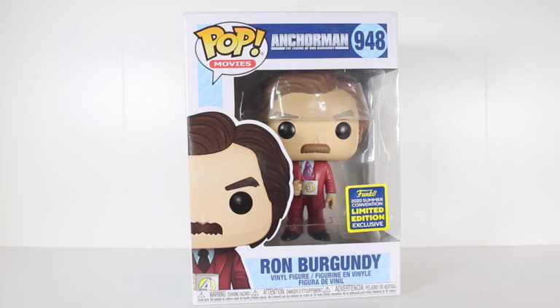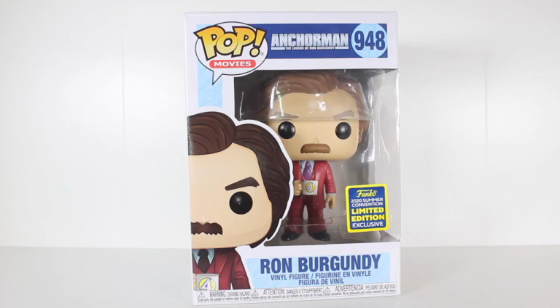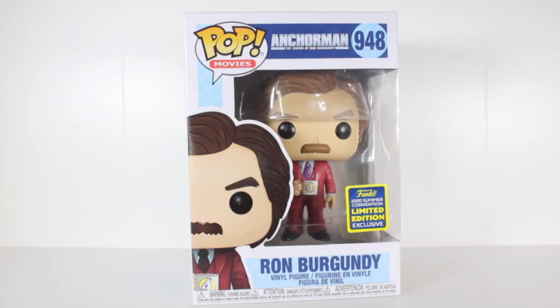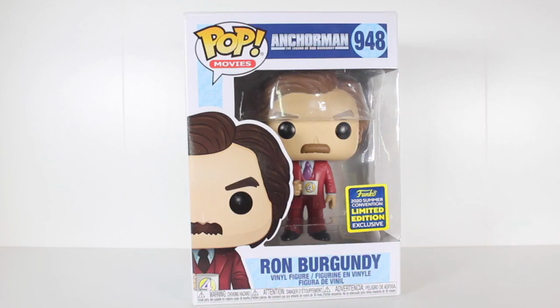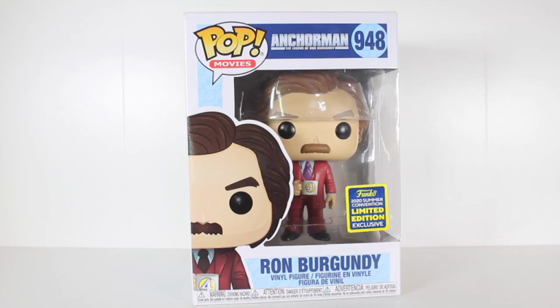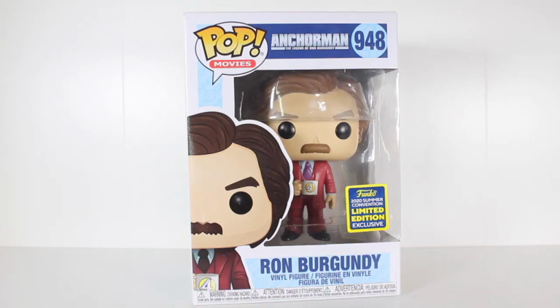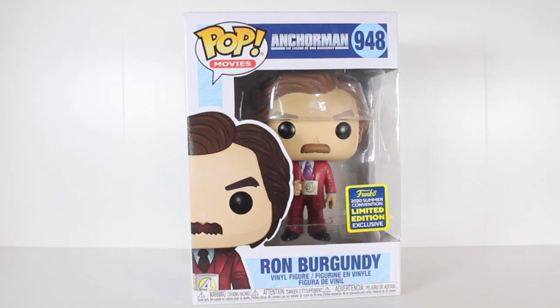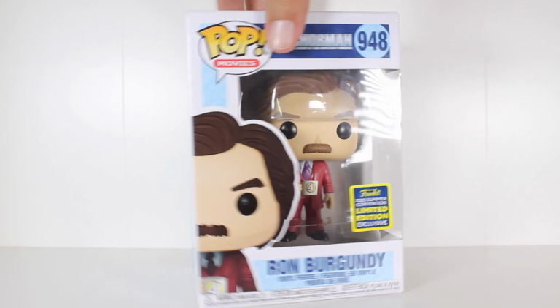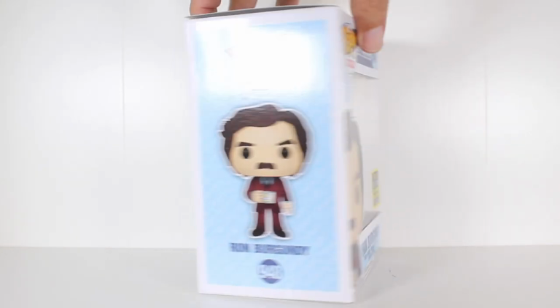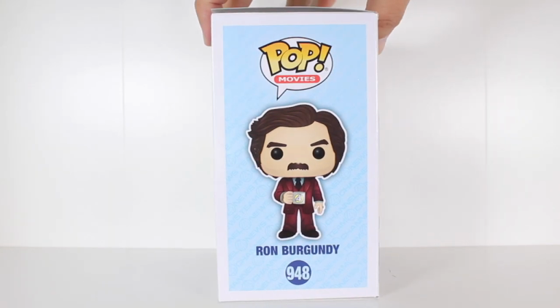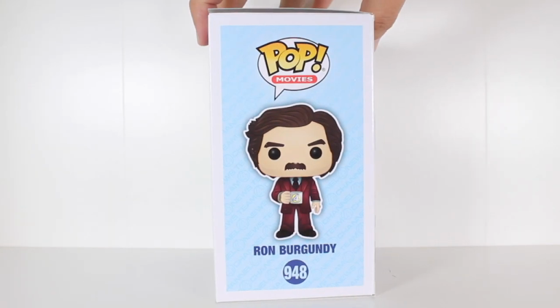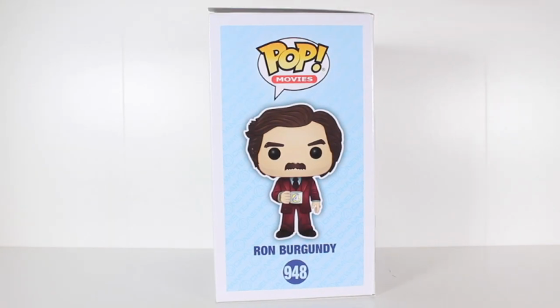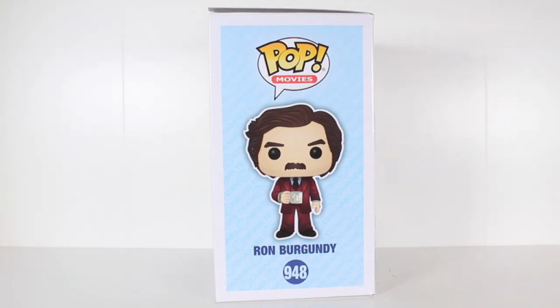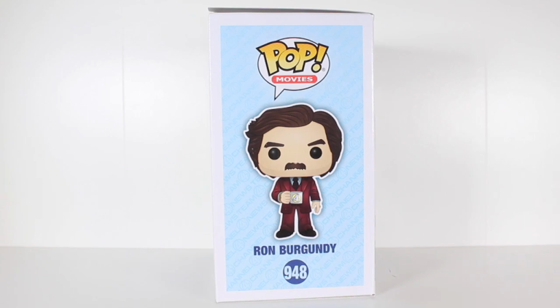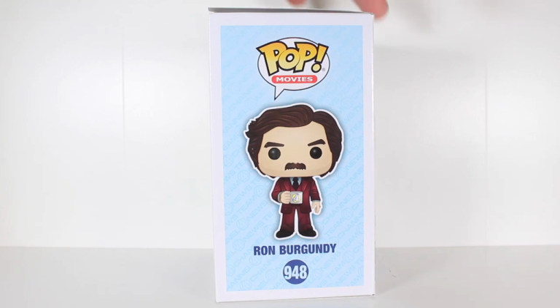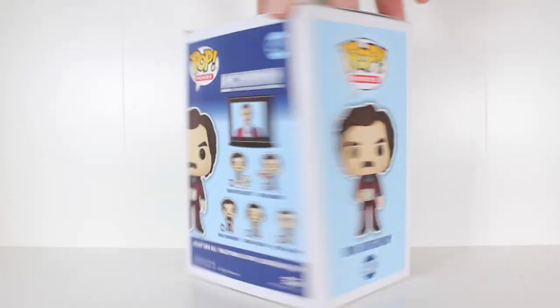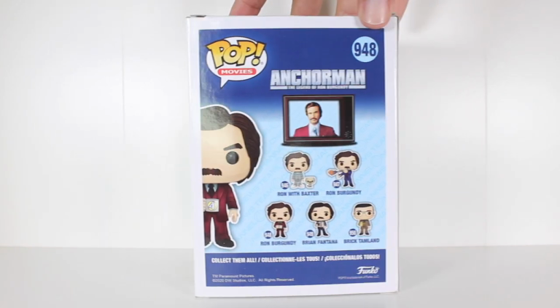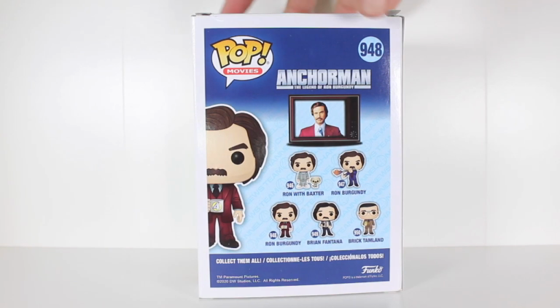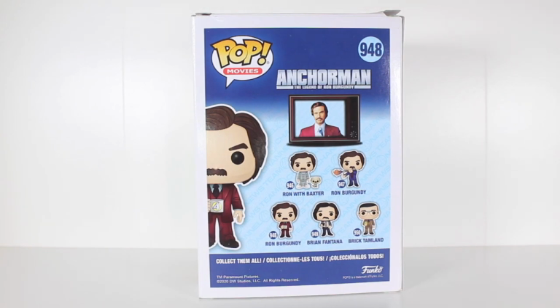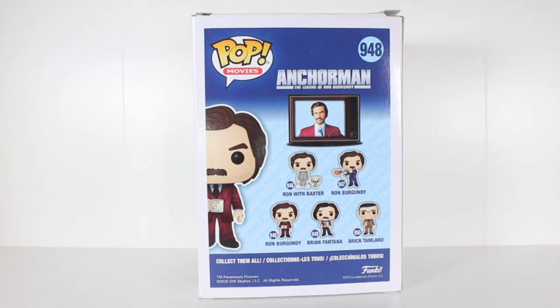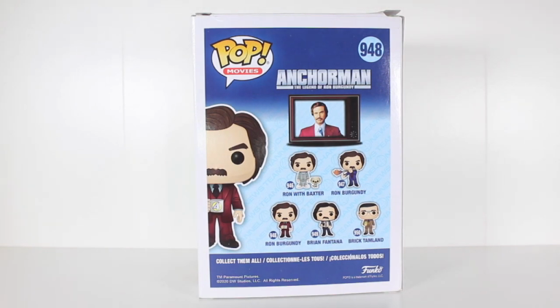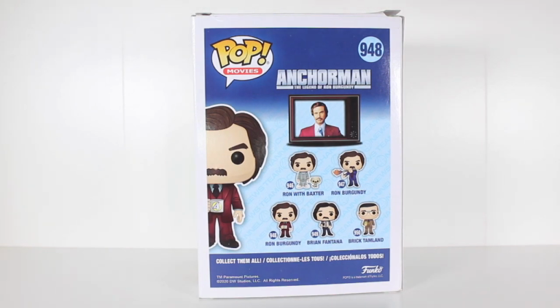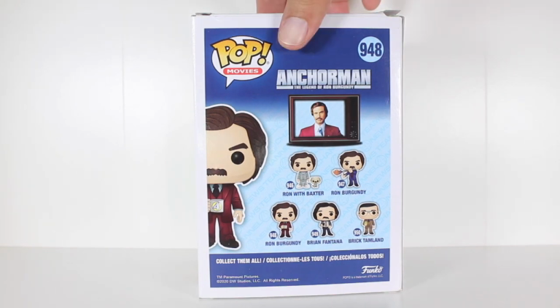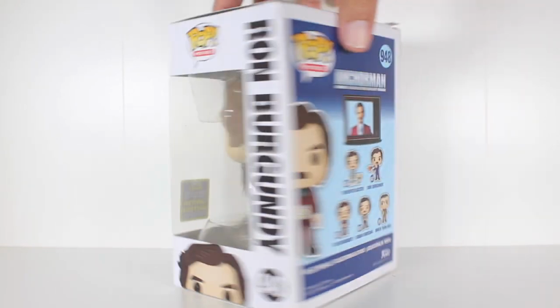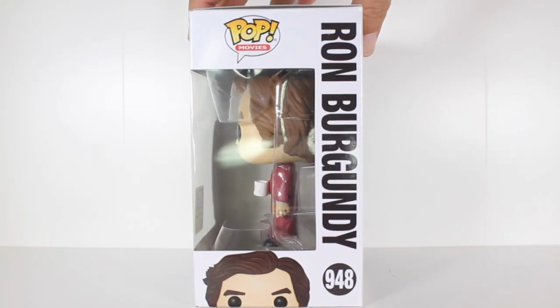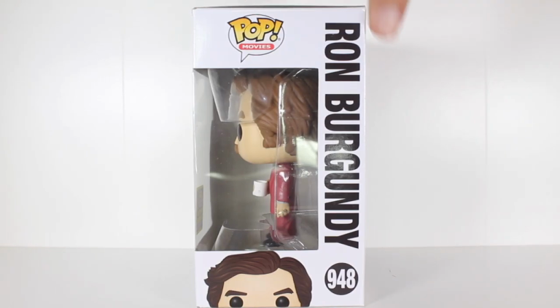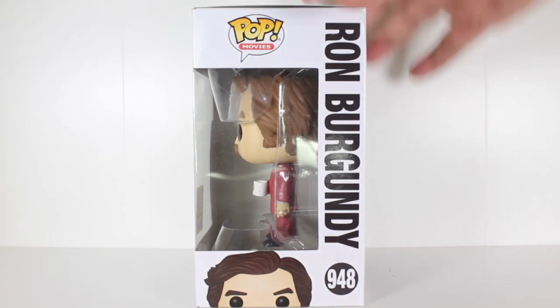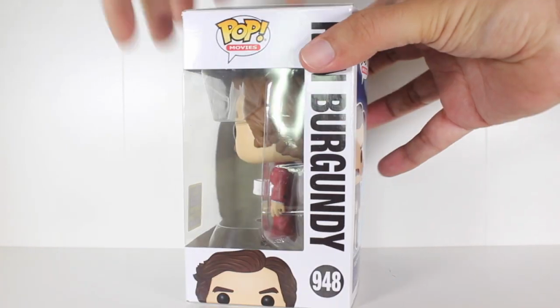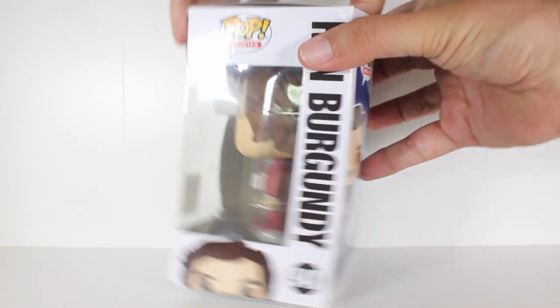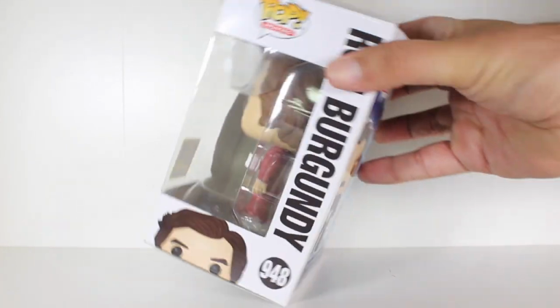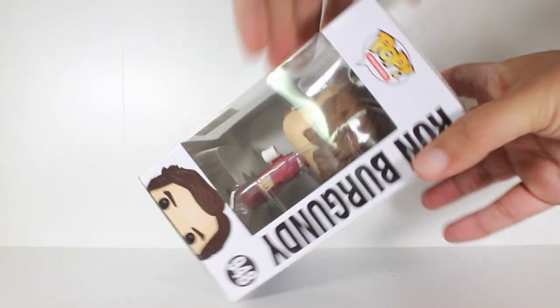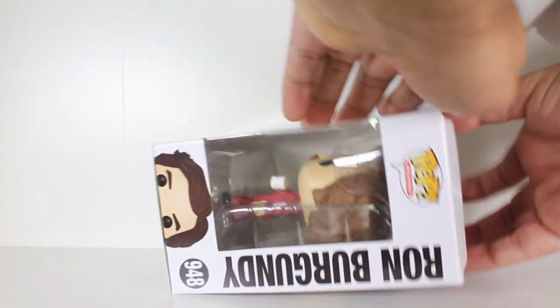Hey, this is John Carlos, and I'm here with a look at the Funko Pop of Ron Burgundy from Anchorman, which is a San Diego Comic-Con 2020 exclusive.